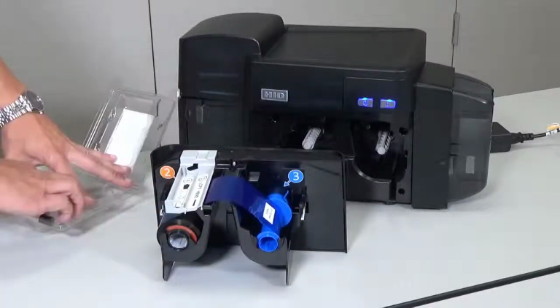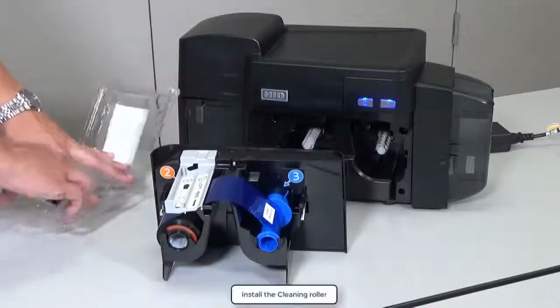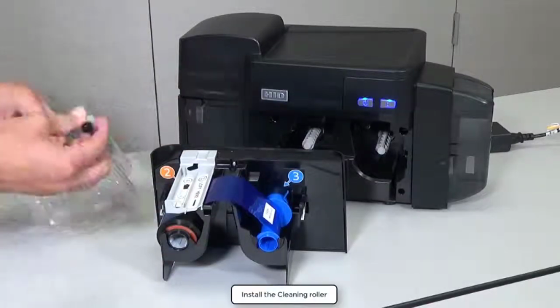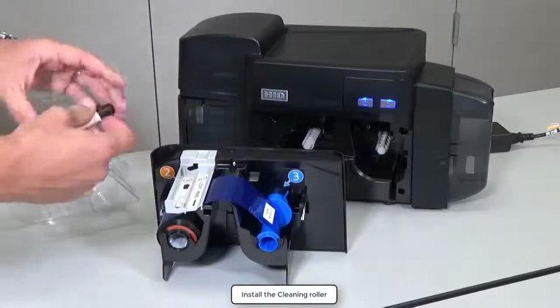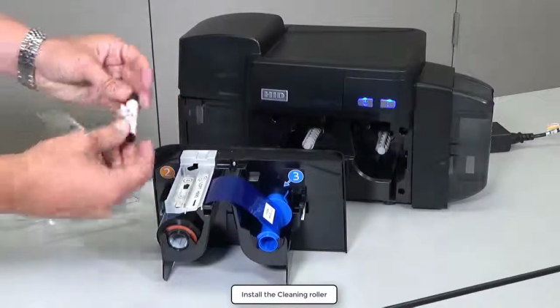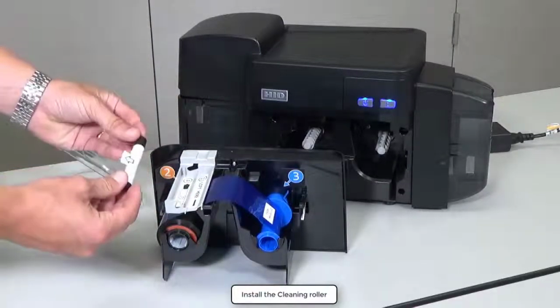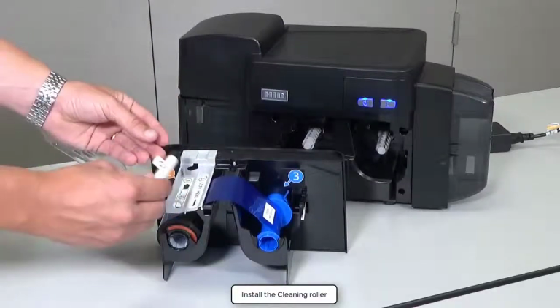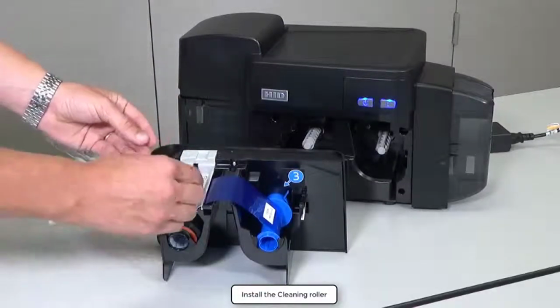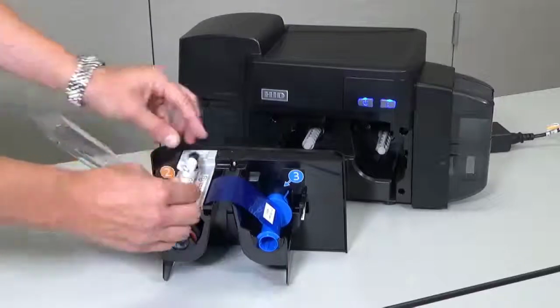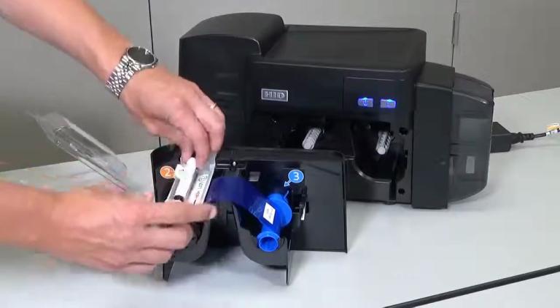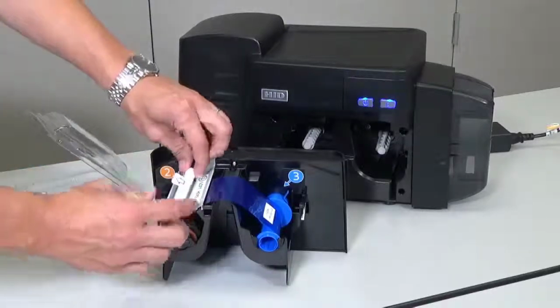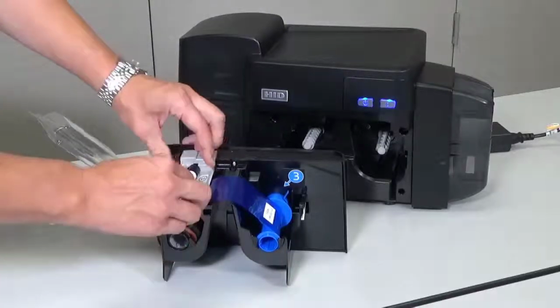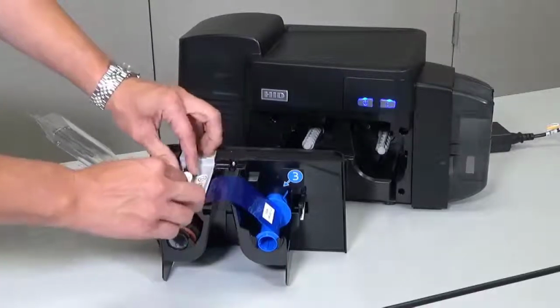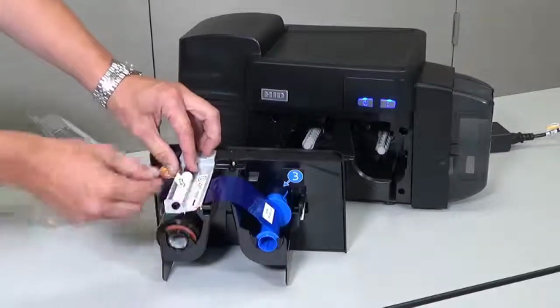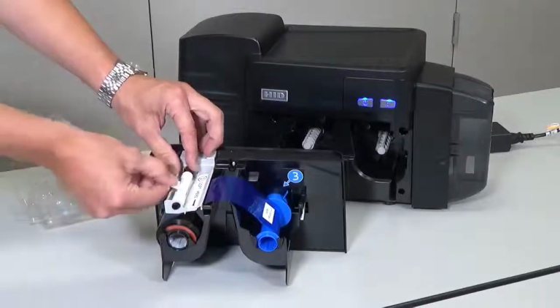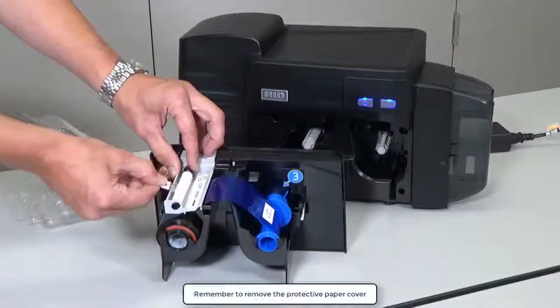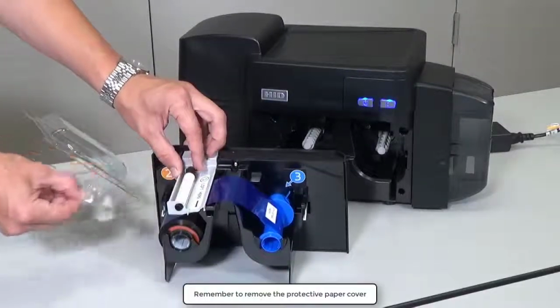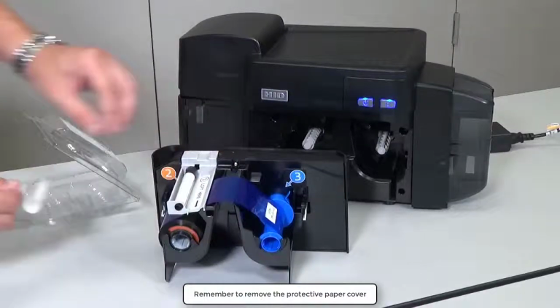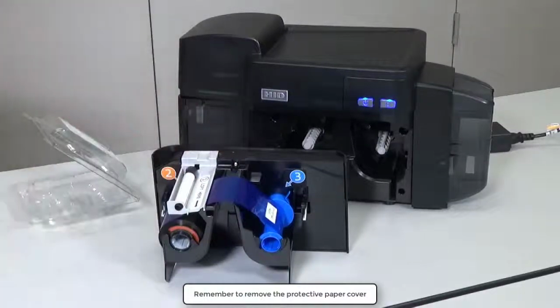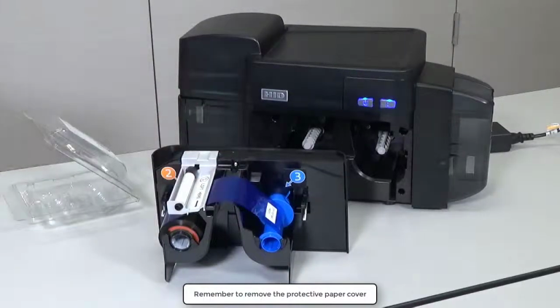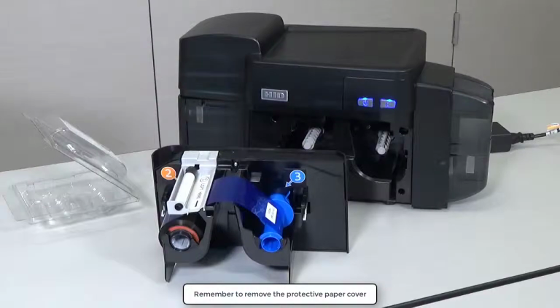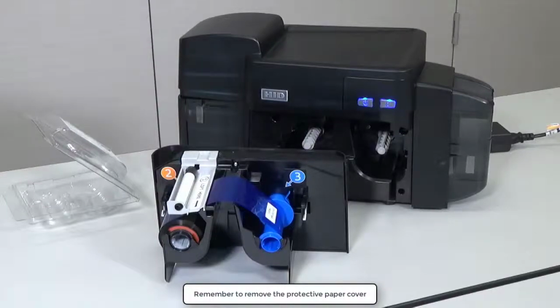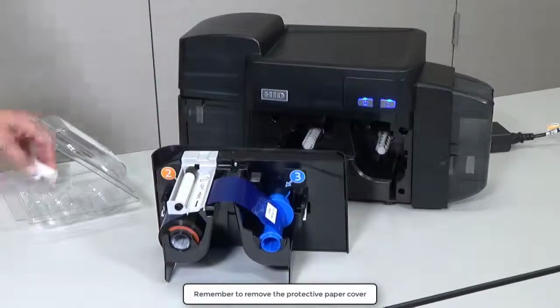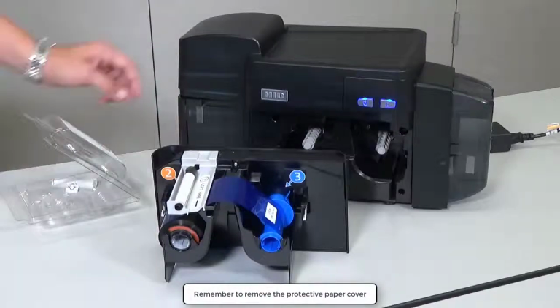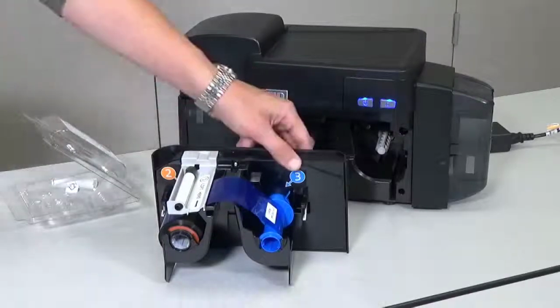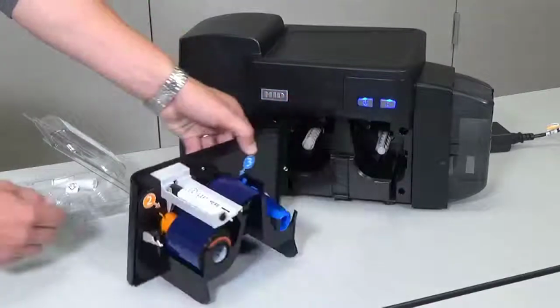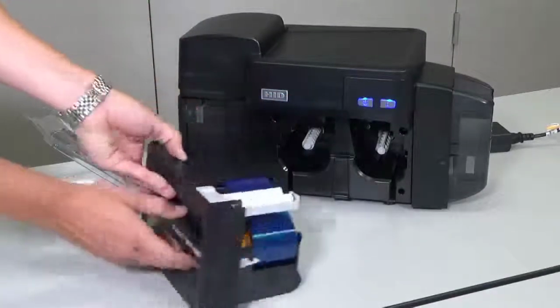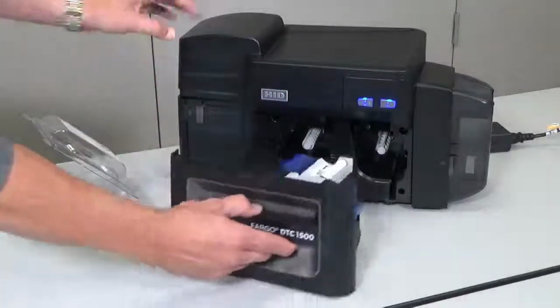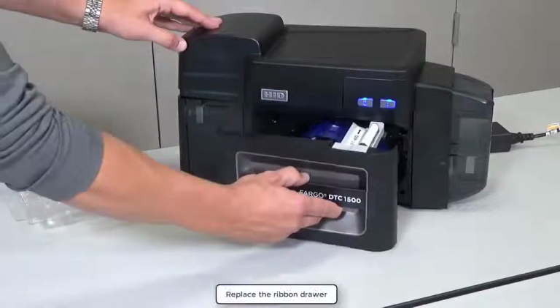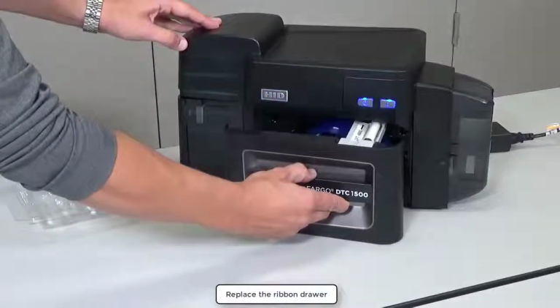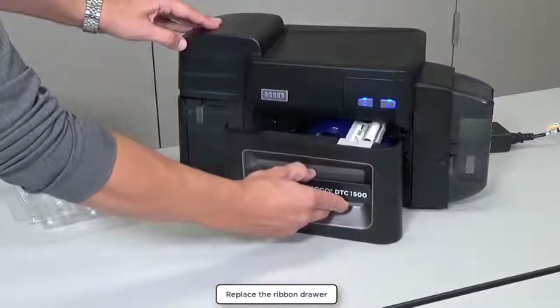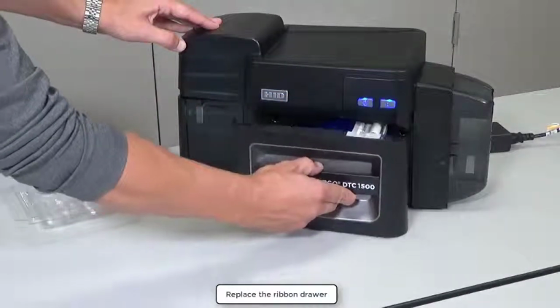Place the new cleaning roller onto the tray. Be sure to remove the protective paper cover from the cleaning roller. Replace the ribbon drawer.